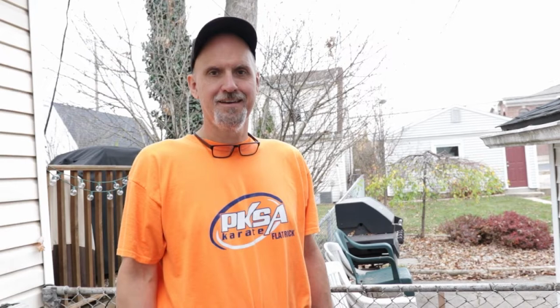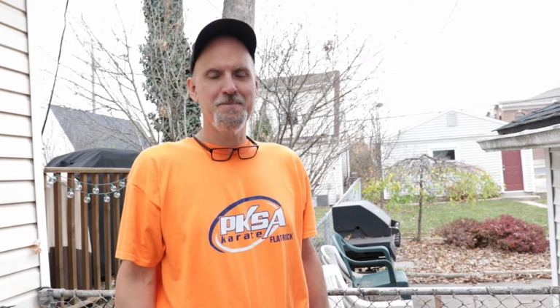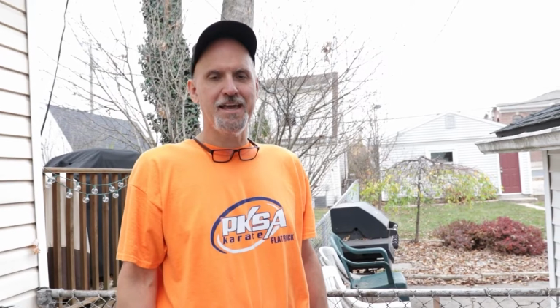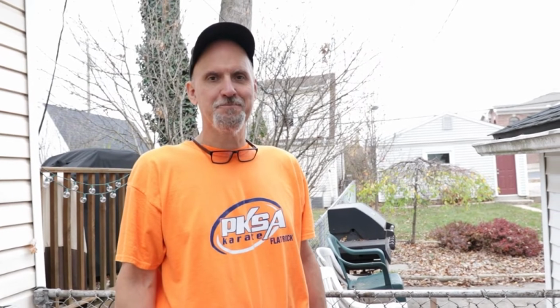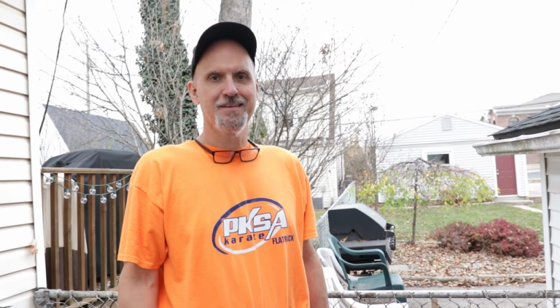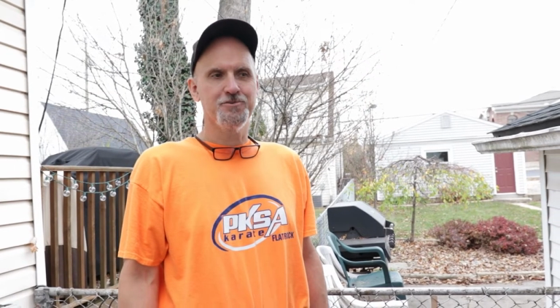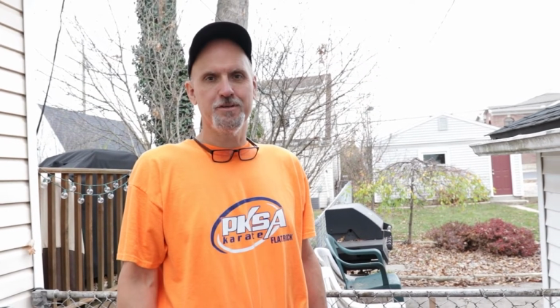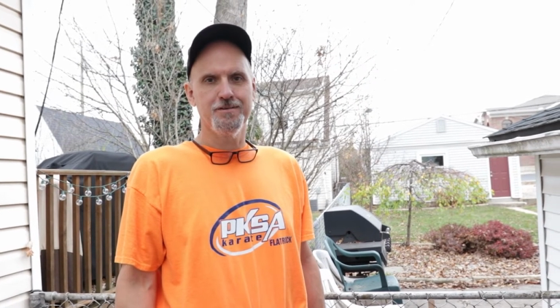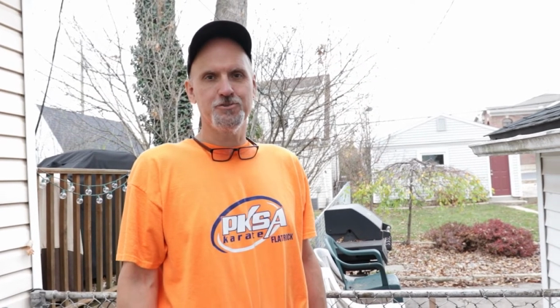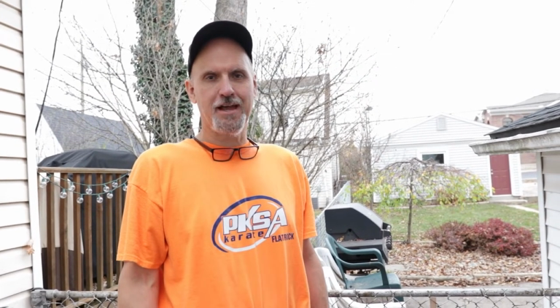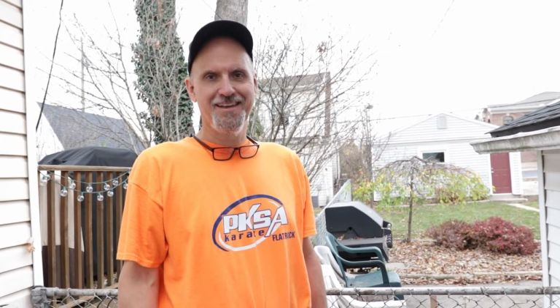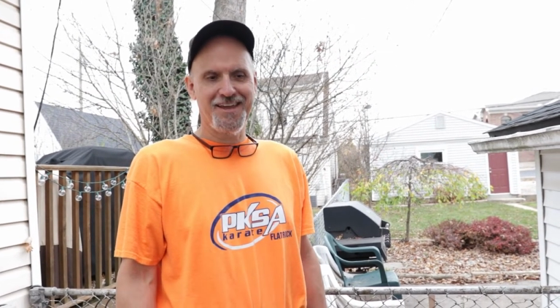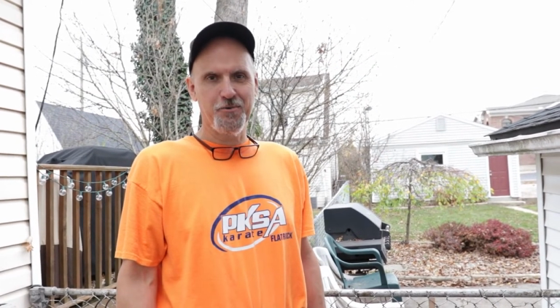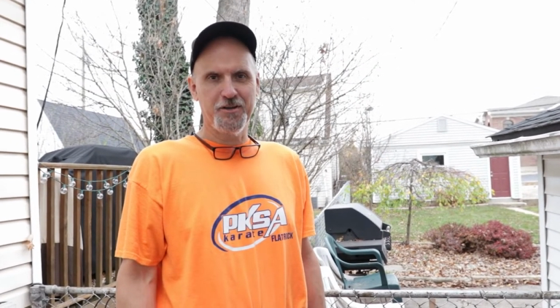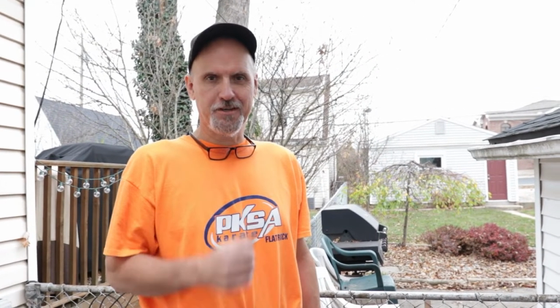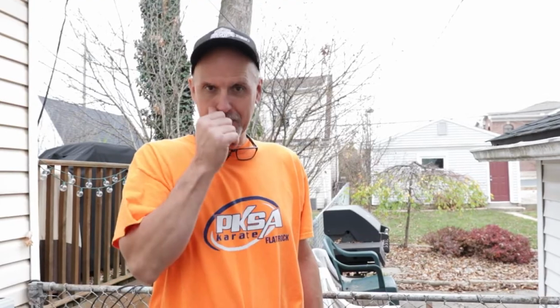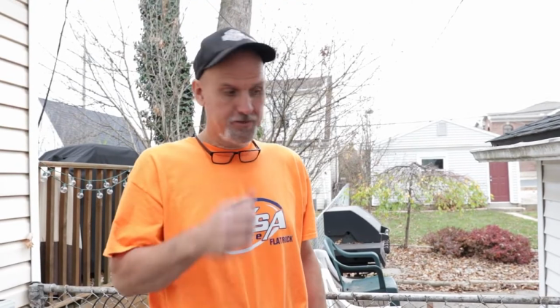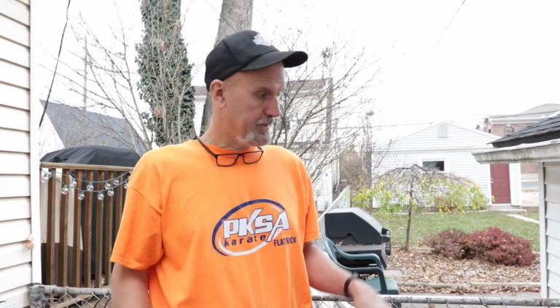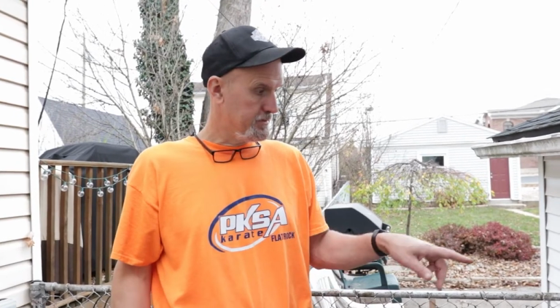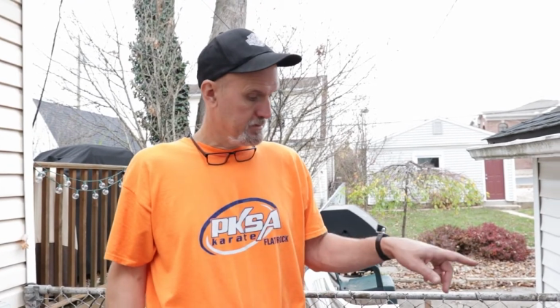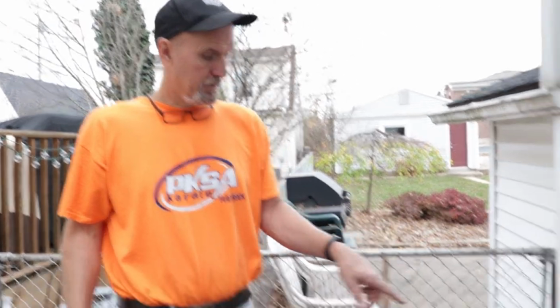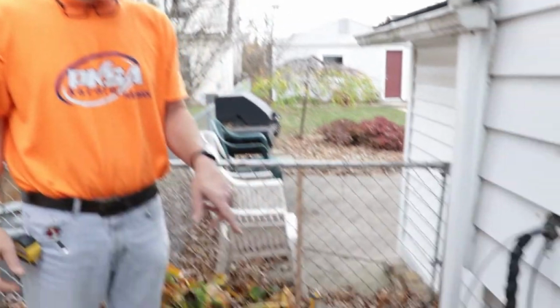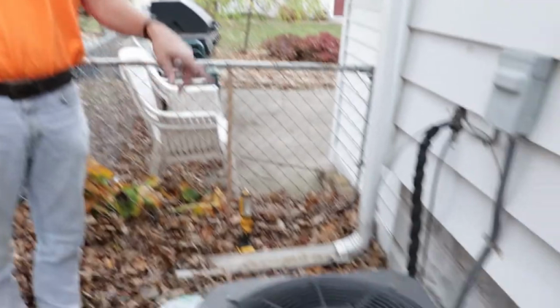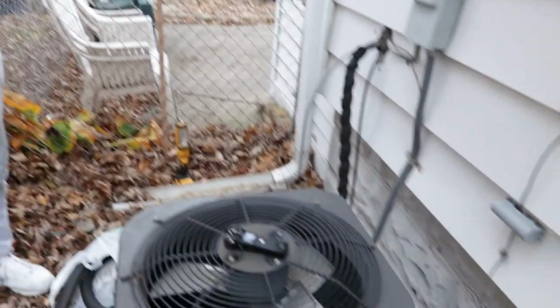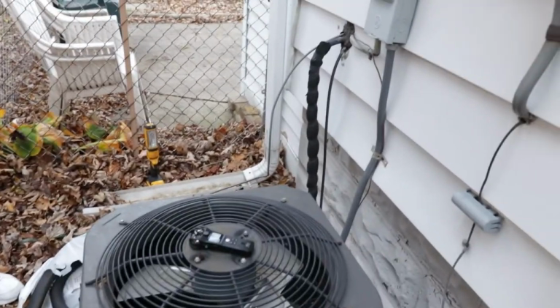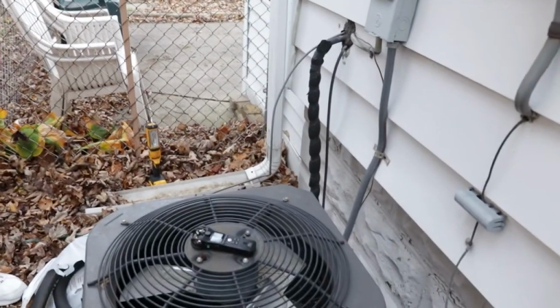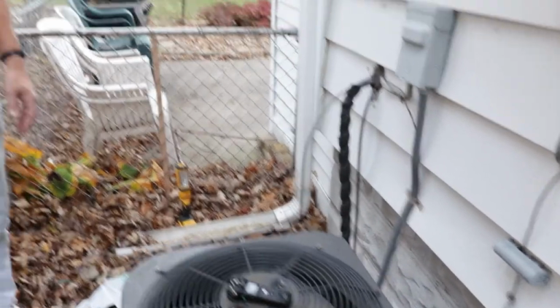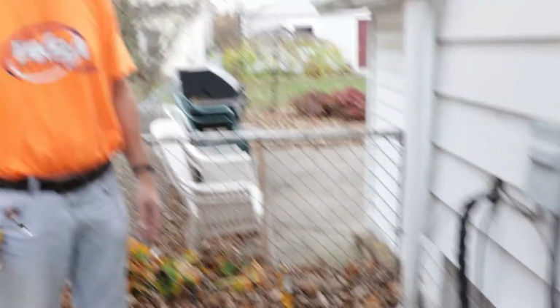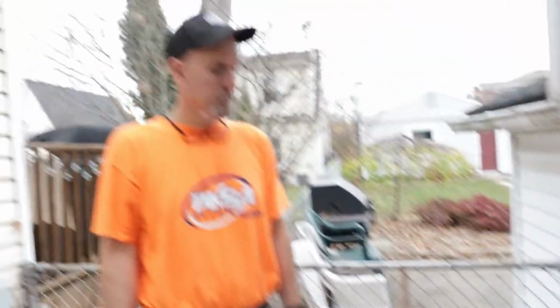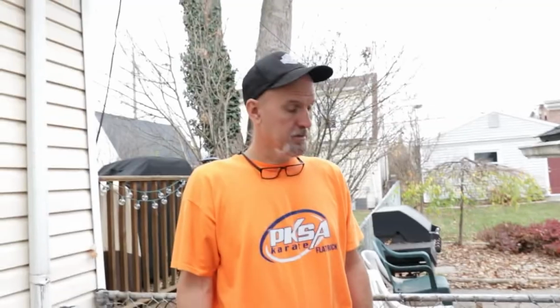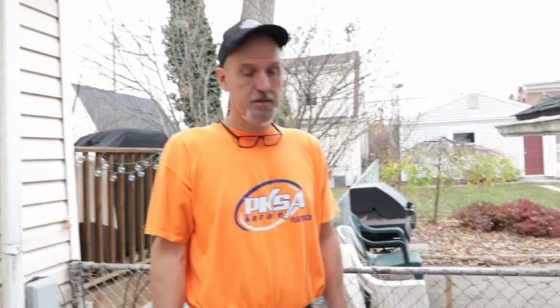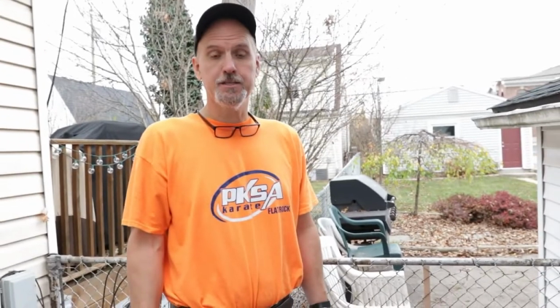Hey, I'm Scott, also known as the Orange Shirt Guy, and what we're going to do today is replace a worn-out AC line insulation.